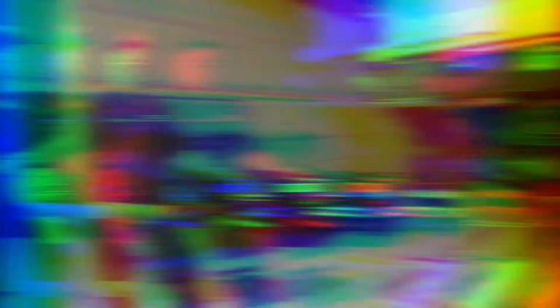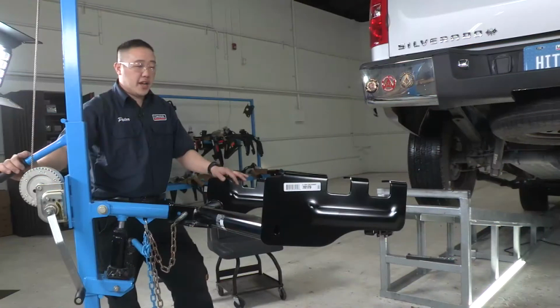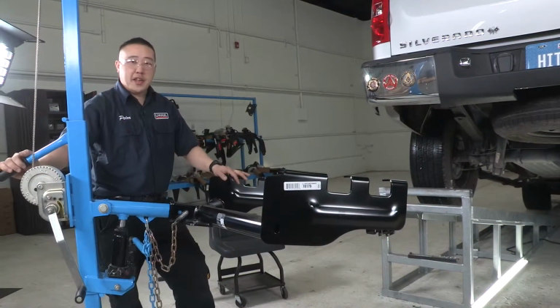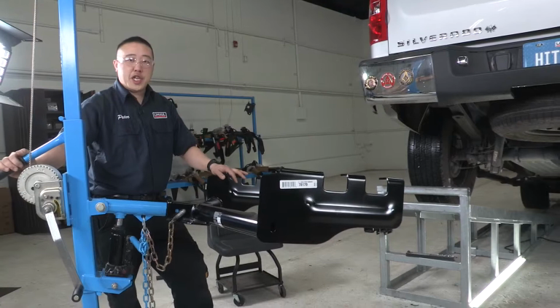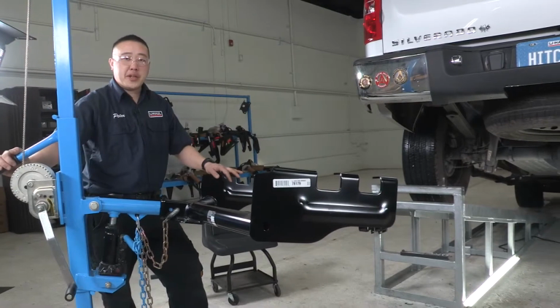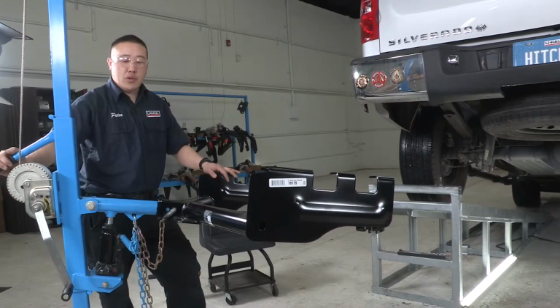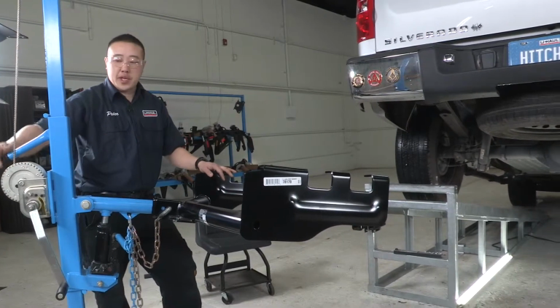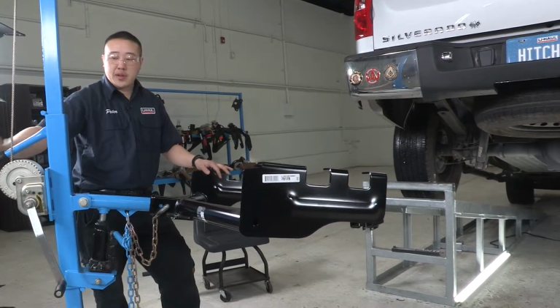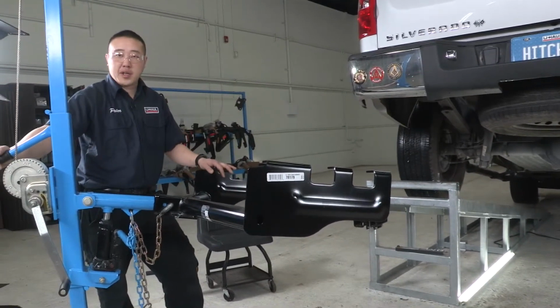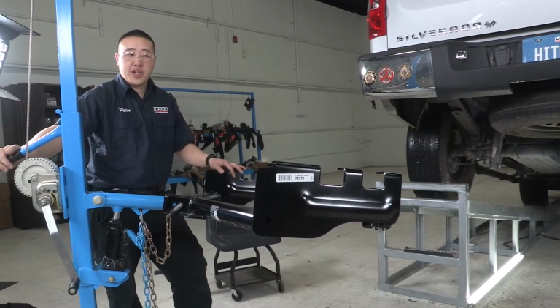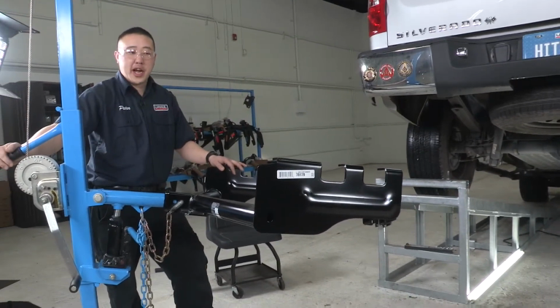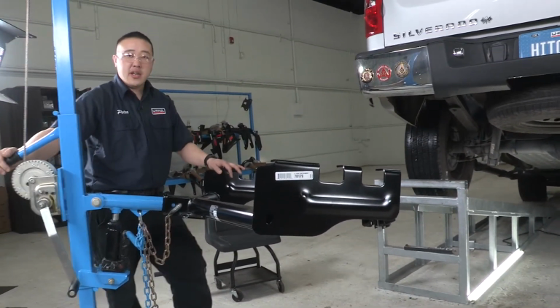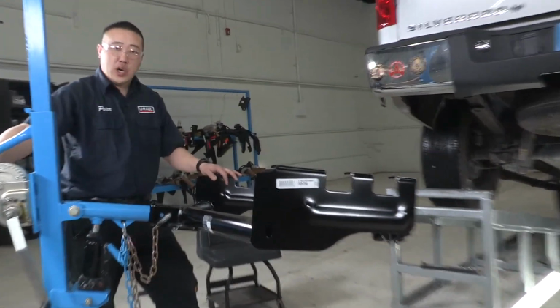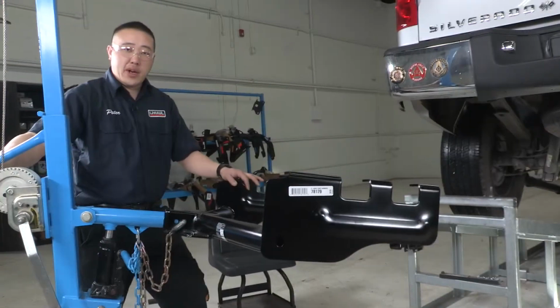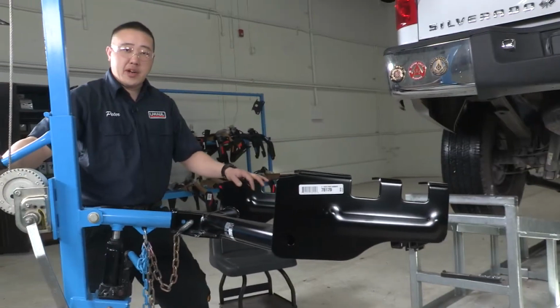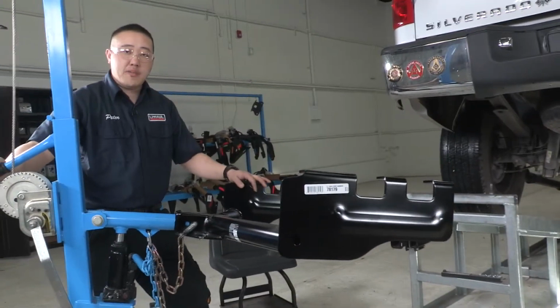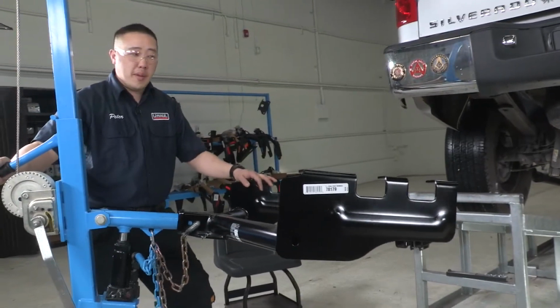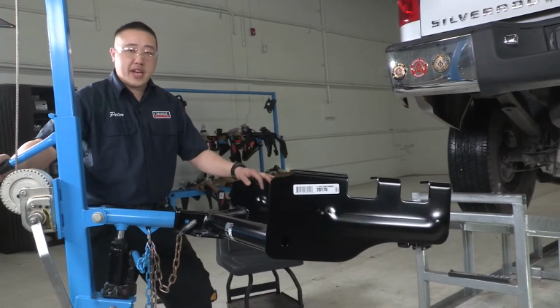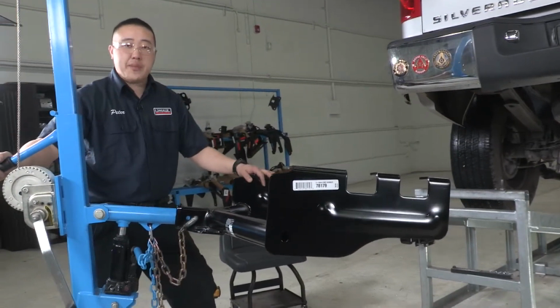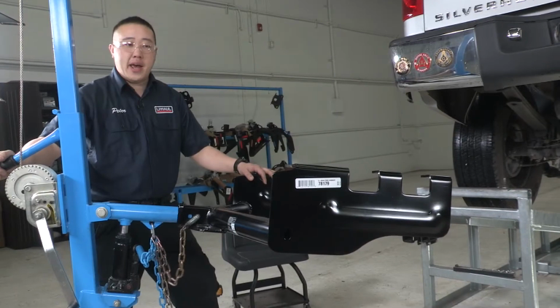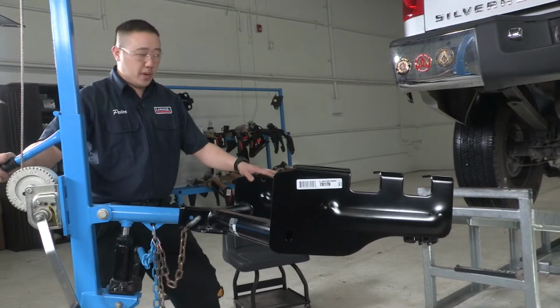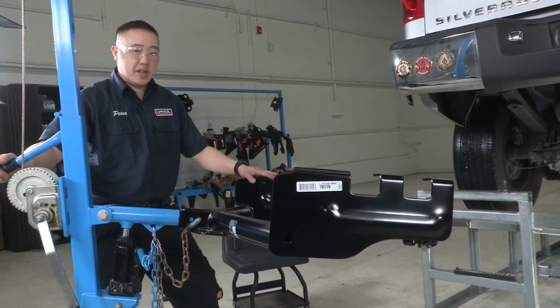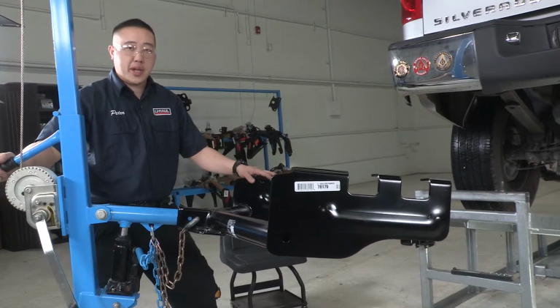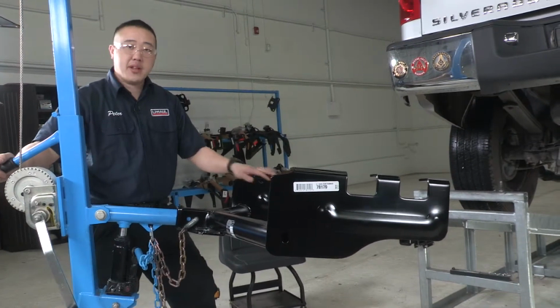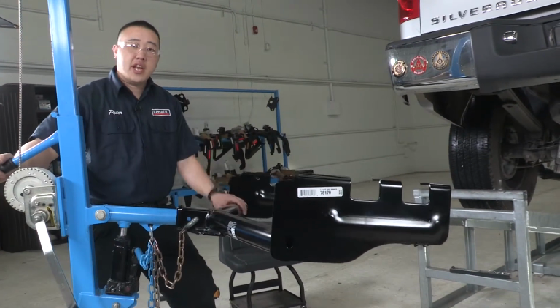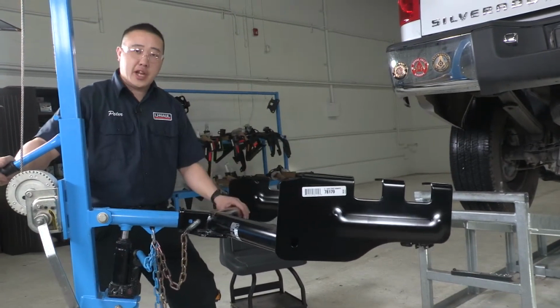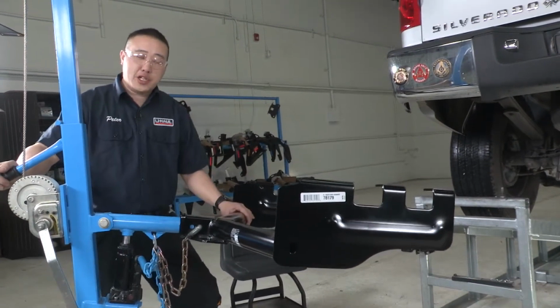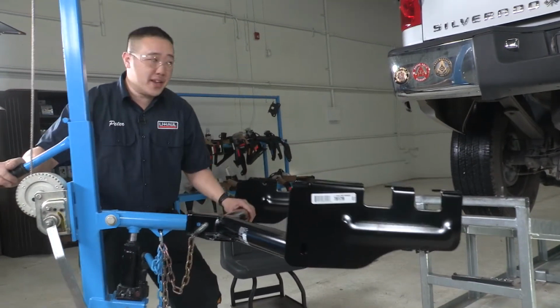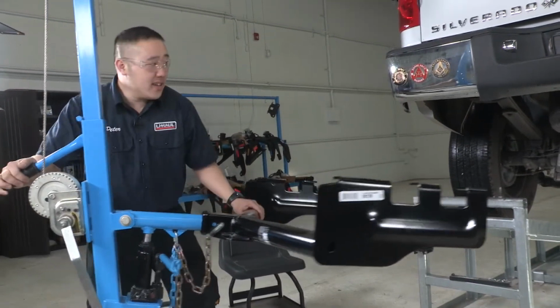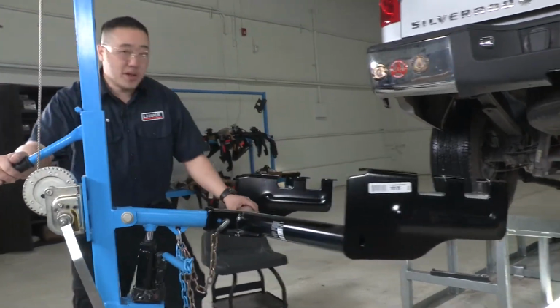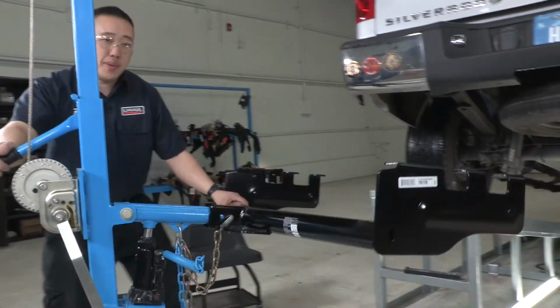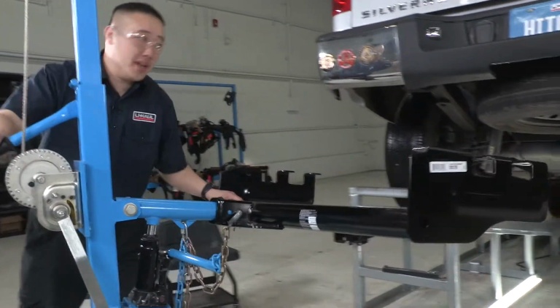Alright guys, to get this hitch into place, what we'll be using is our exclusive hitch jack. If you don't have one of these at home, you might want to get a second pair of hands to help you — it is kind of large and heavy. Let's go ahead and put this in.